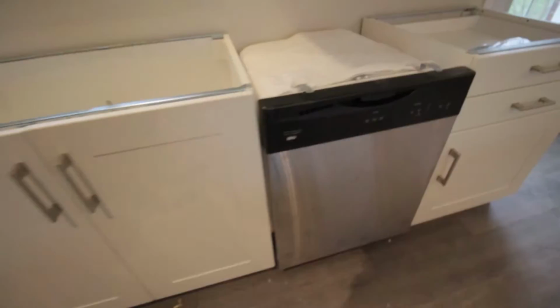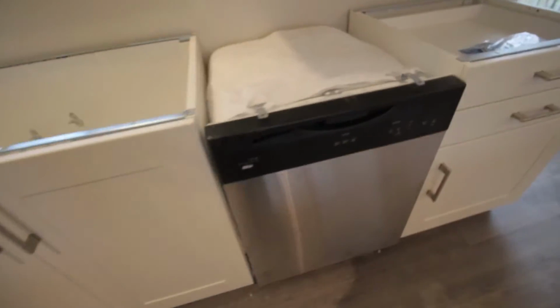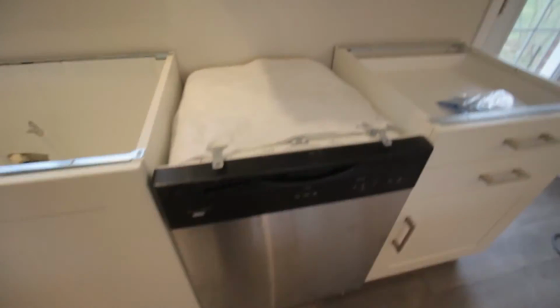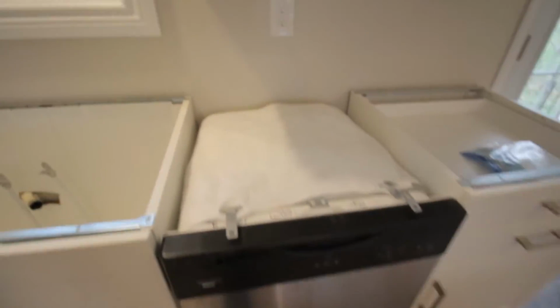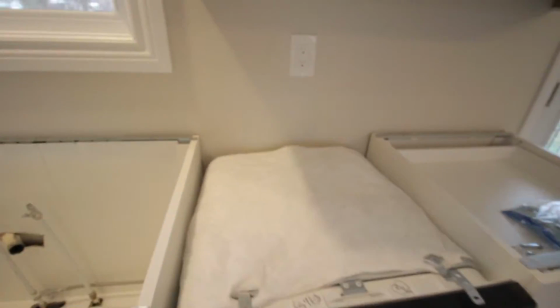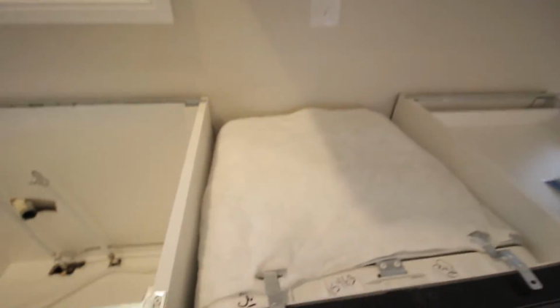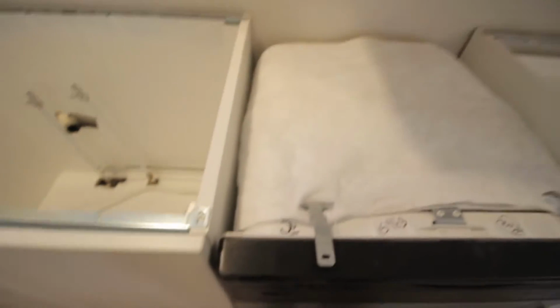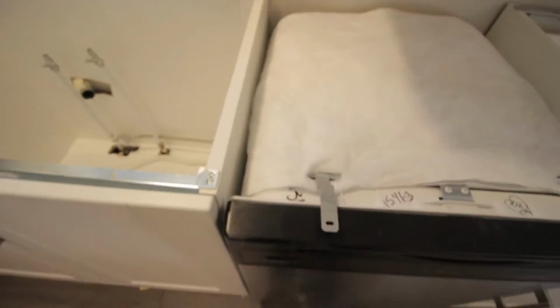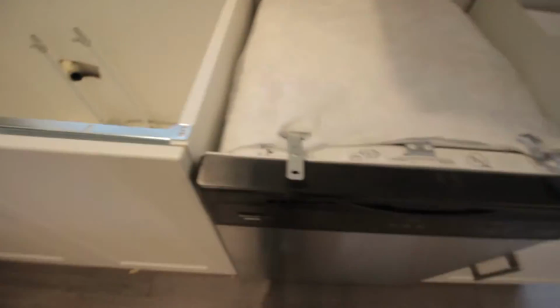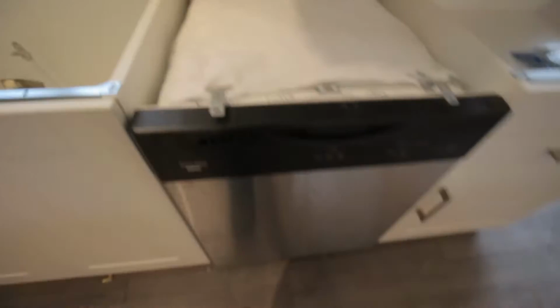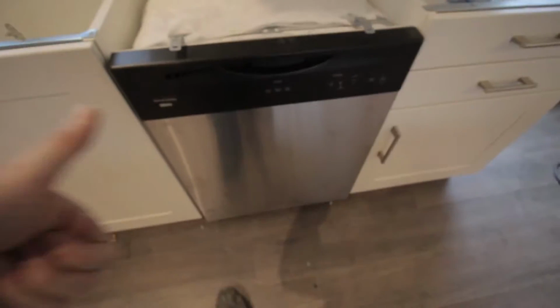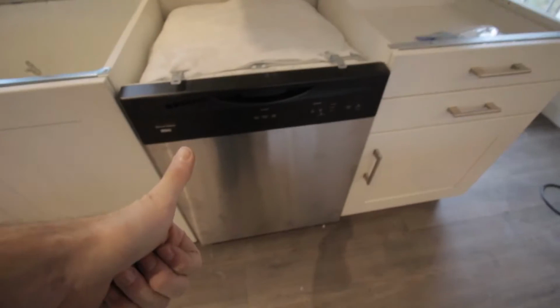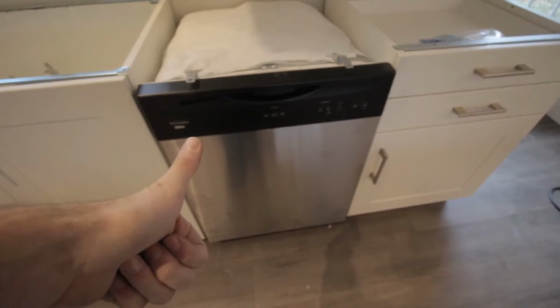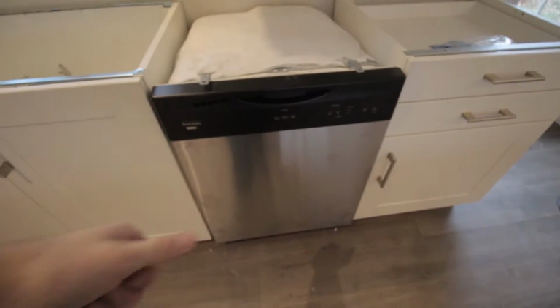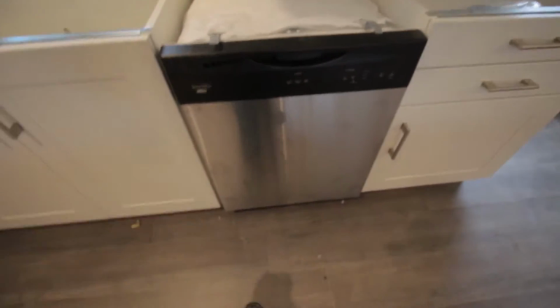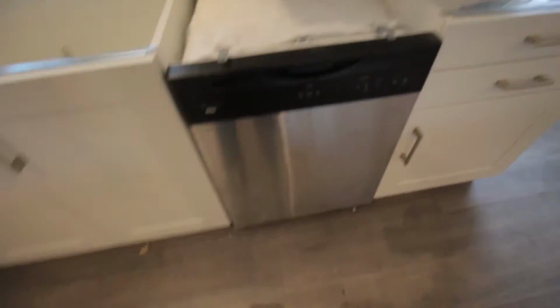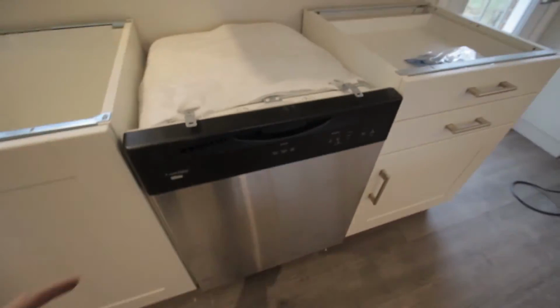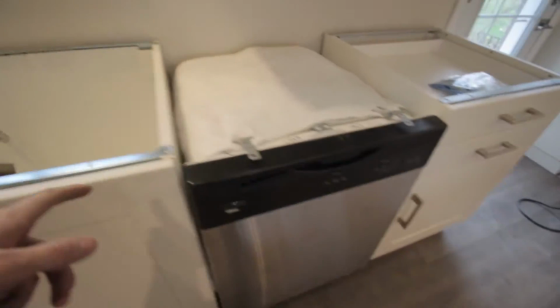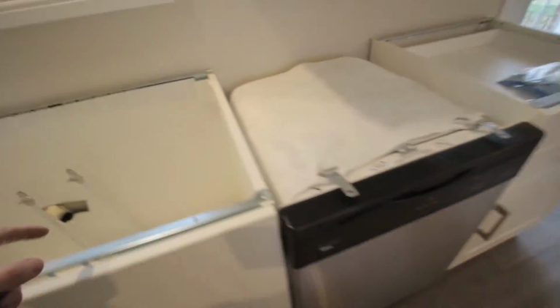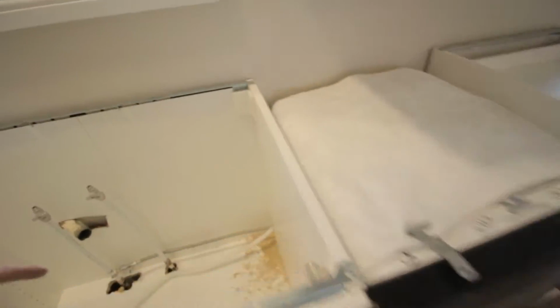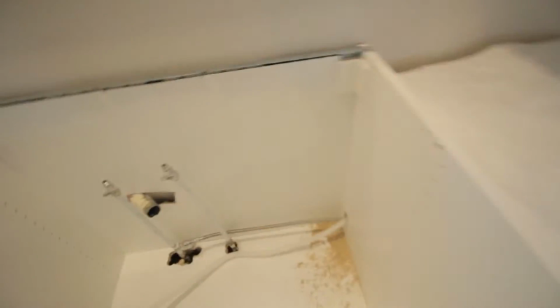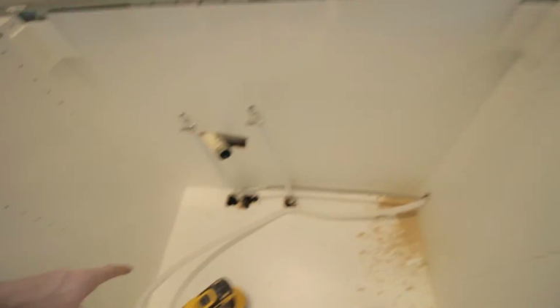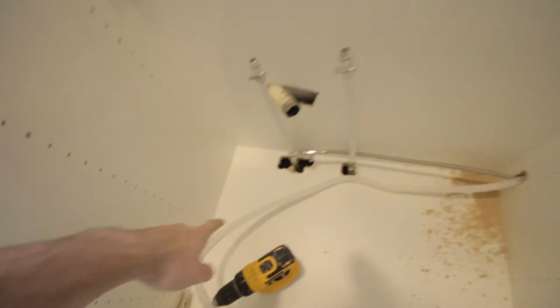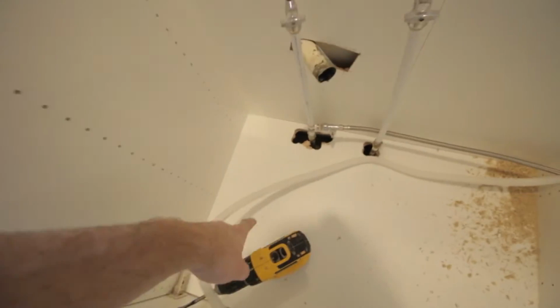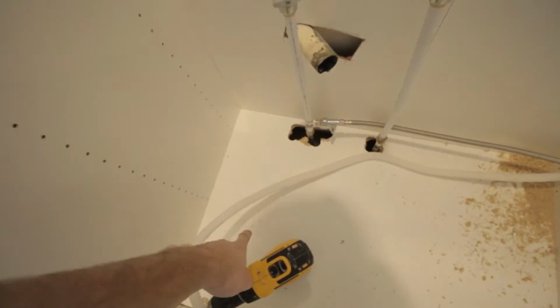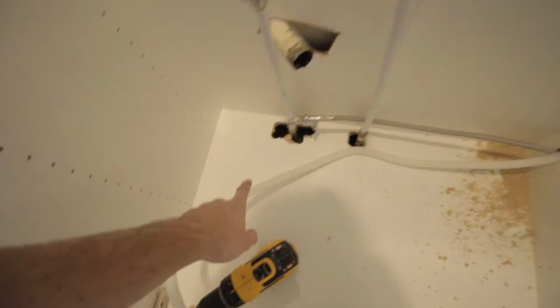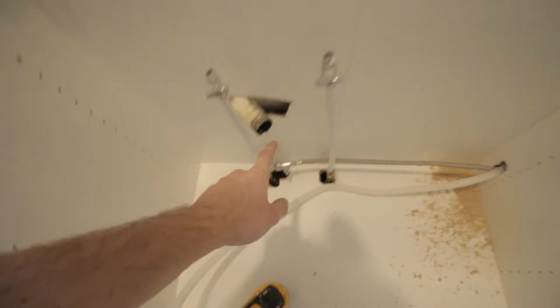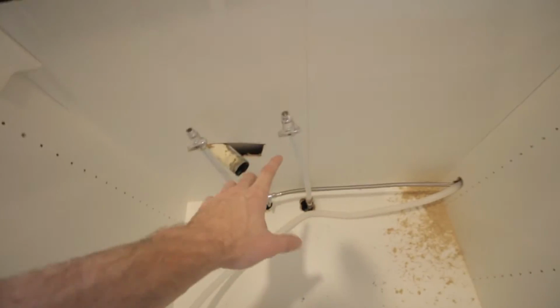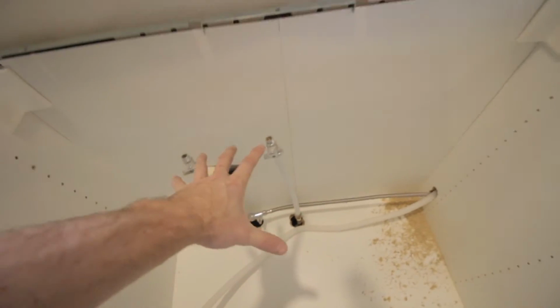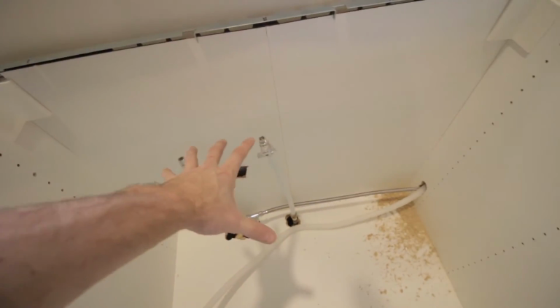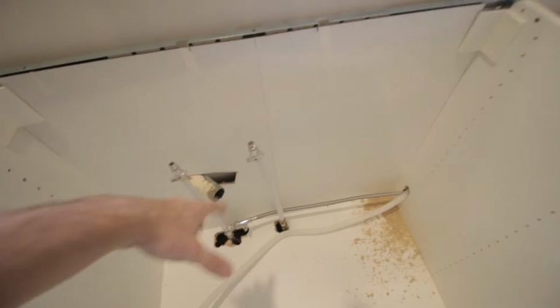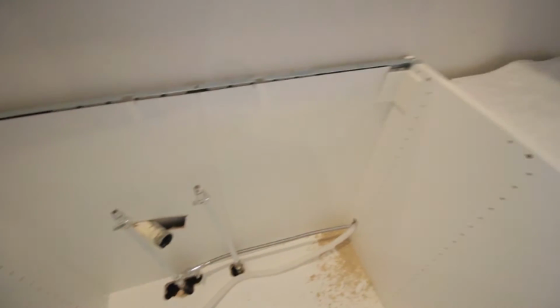So that's another appliance installed. Dishwasher is nice and easy. Last thing we'll just be hooking this drain pipe here up to when the sink comes in.